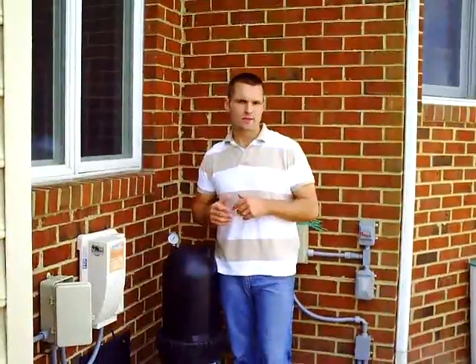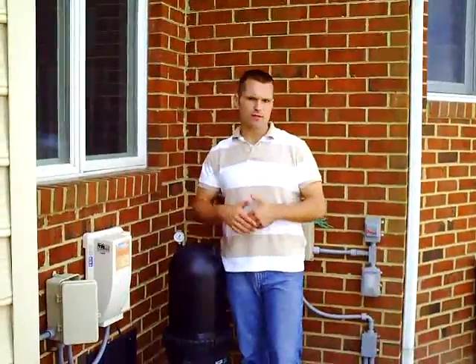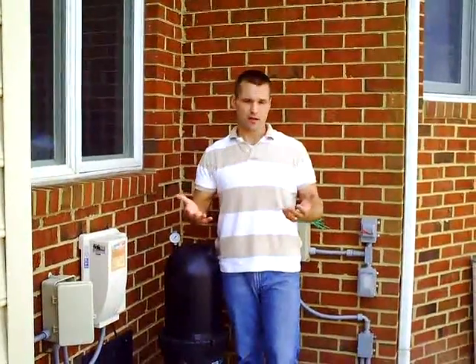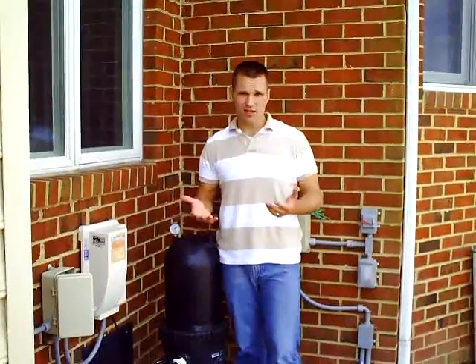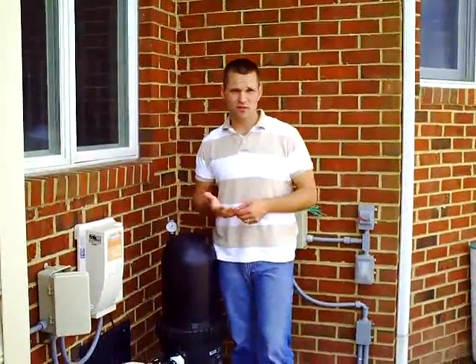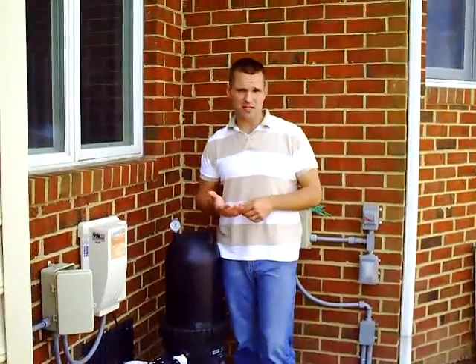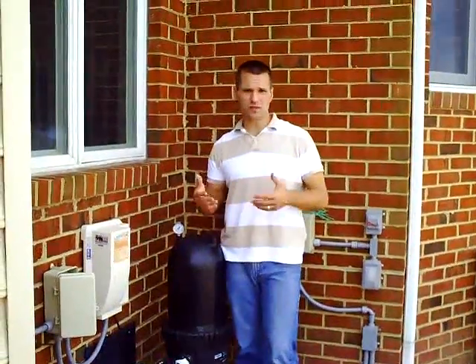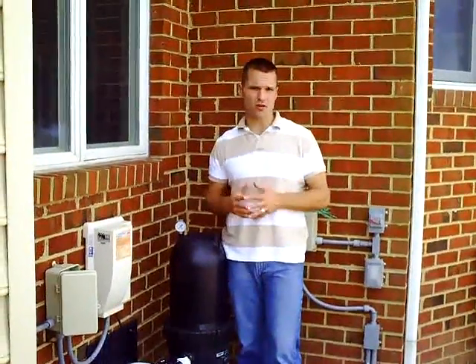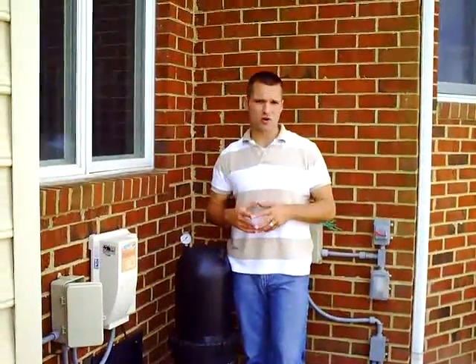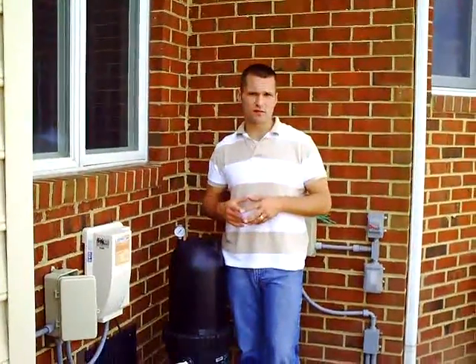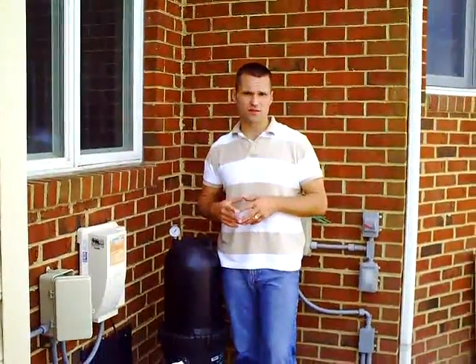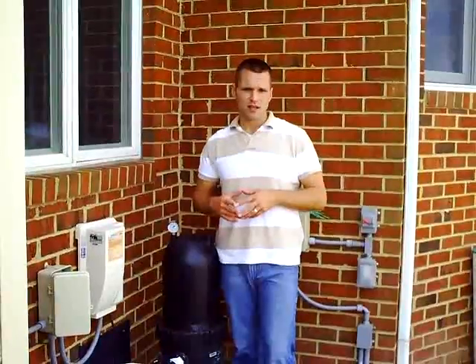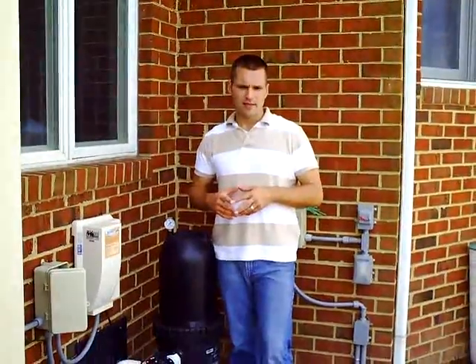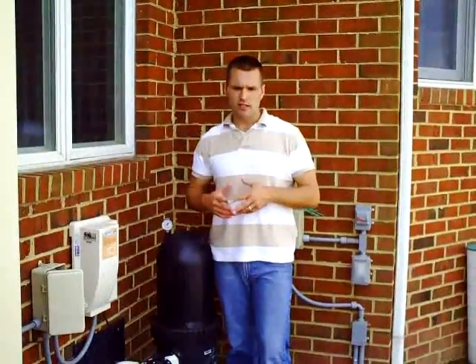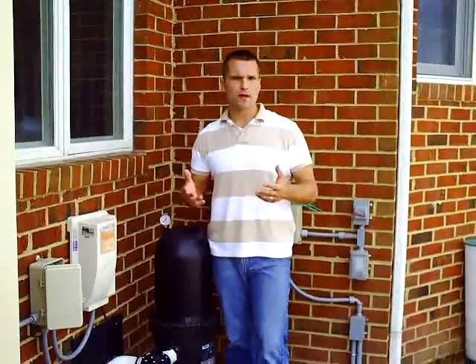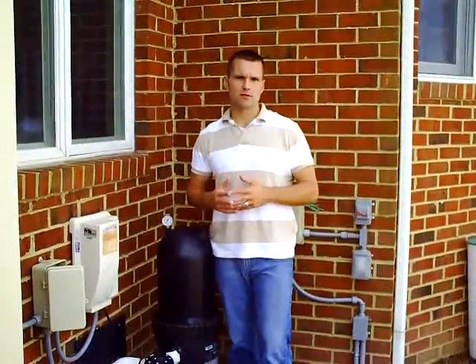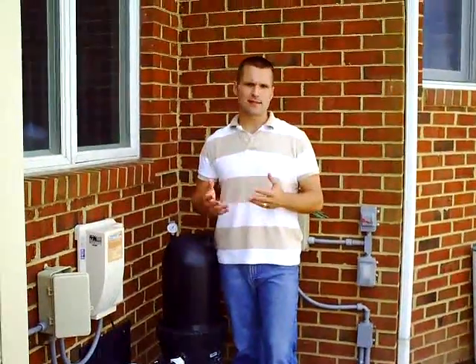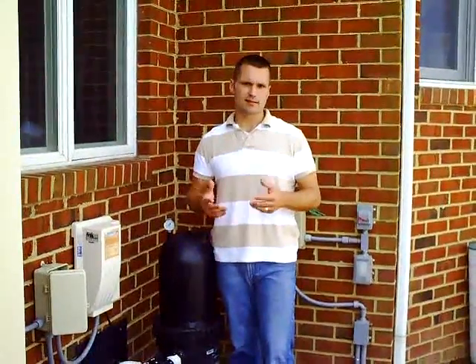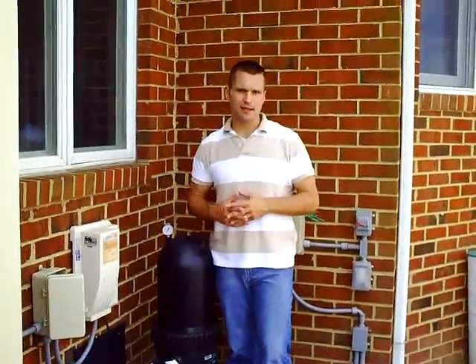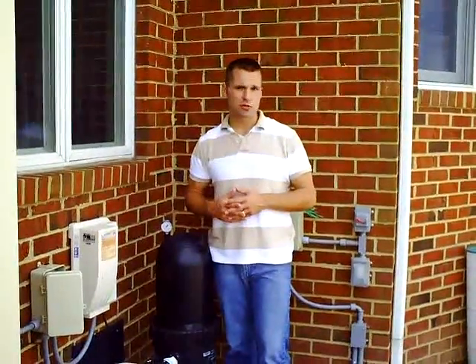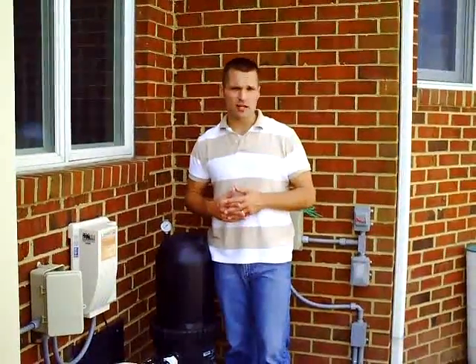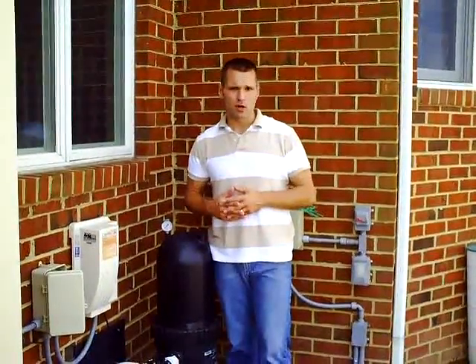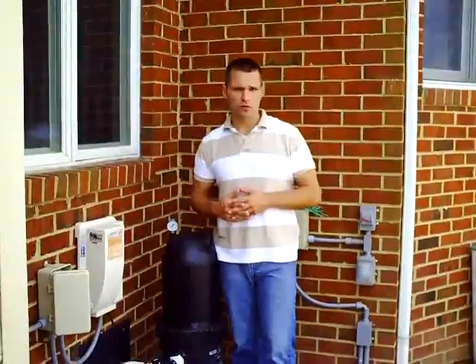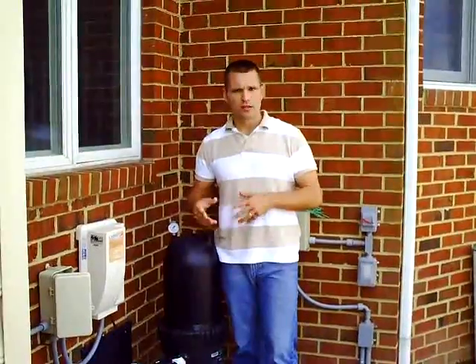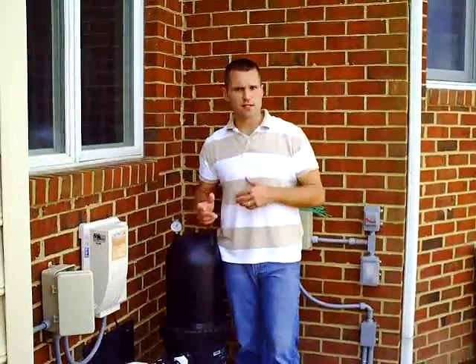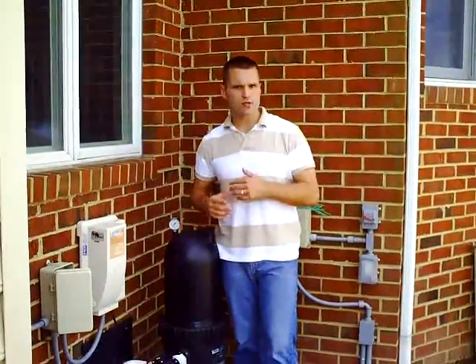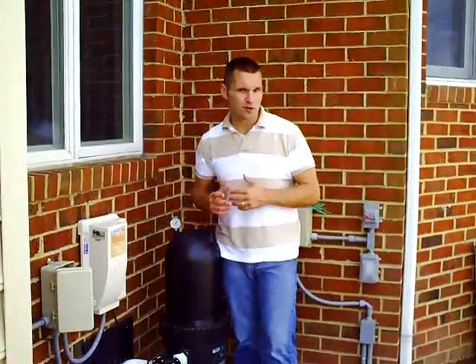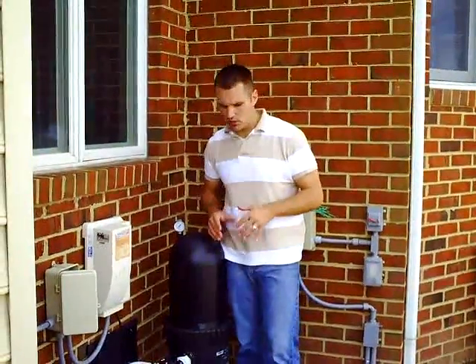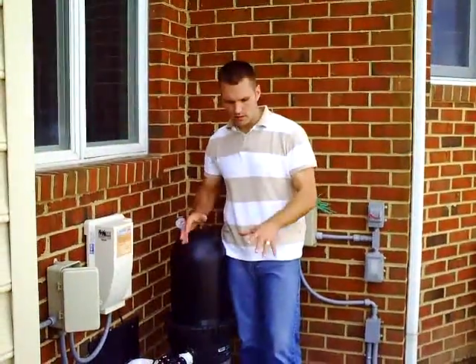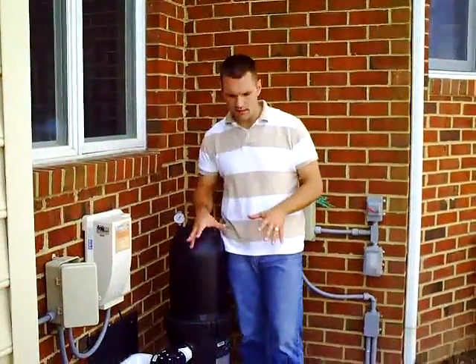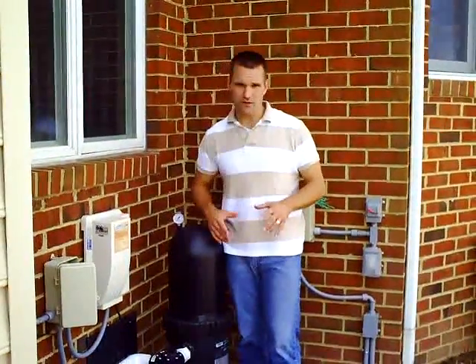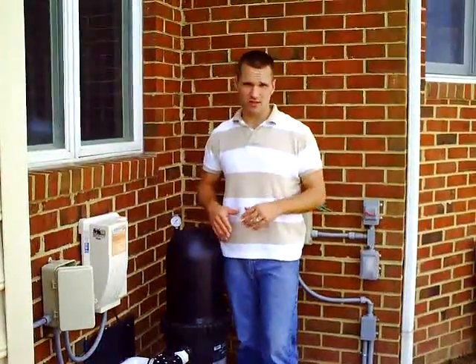As we always recommend with a fiberglass pool and a salt water system, cartridge filters tend to work the best. They're the easiest to clean and they do a great job with your pool. The first thing to always remember is when you are doing anything with your filter system,